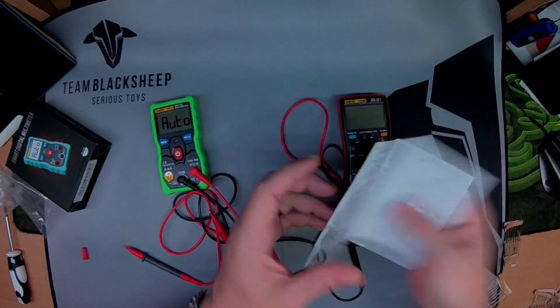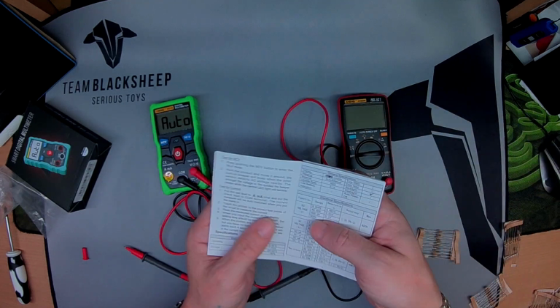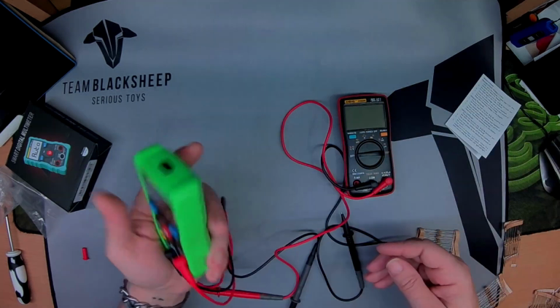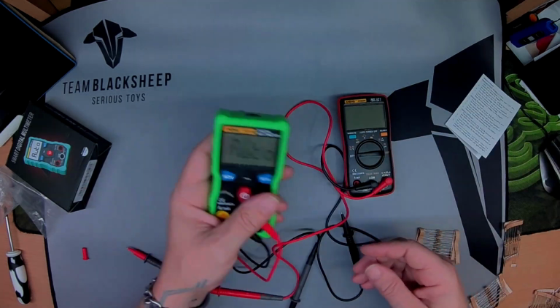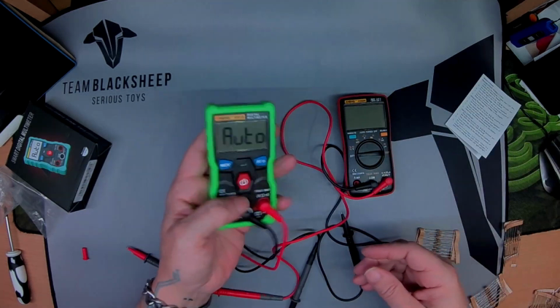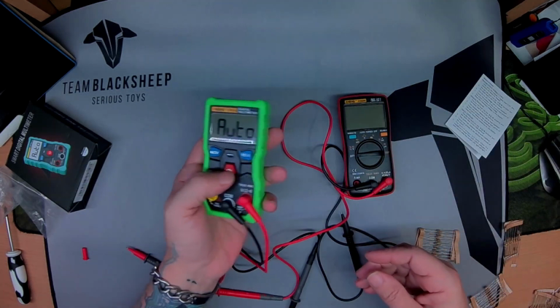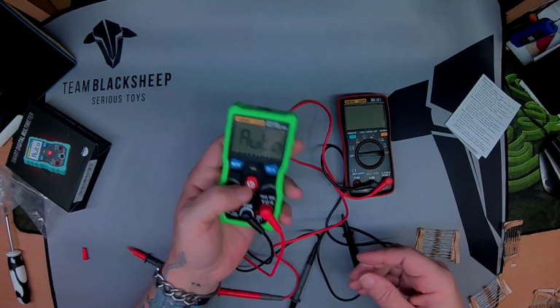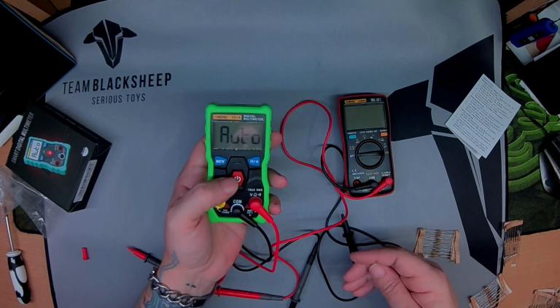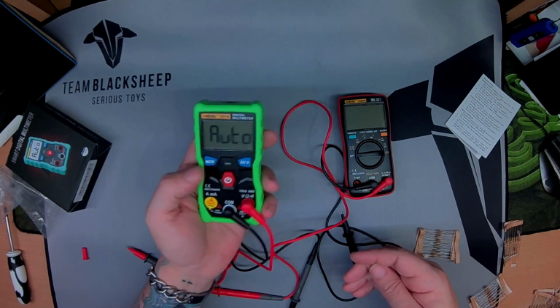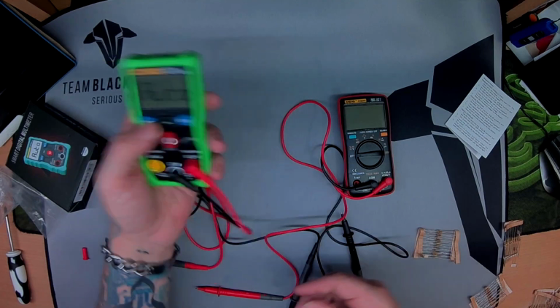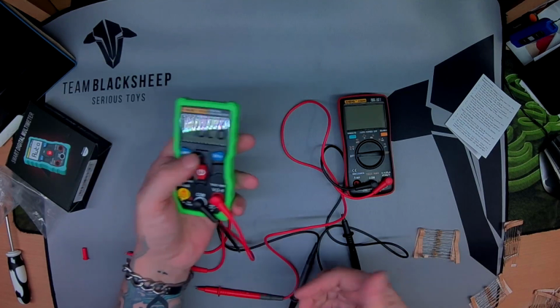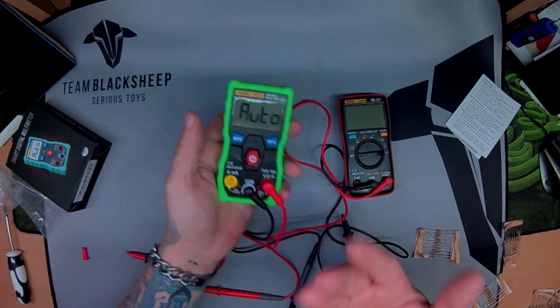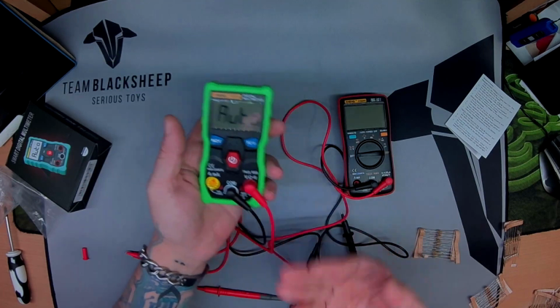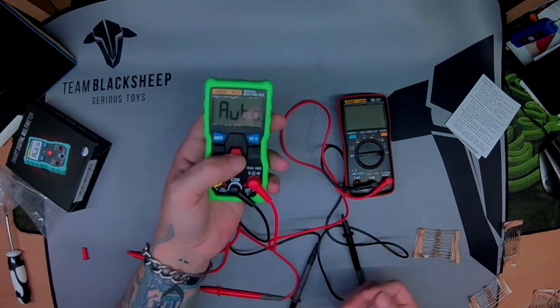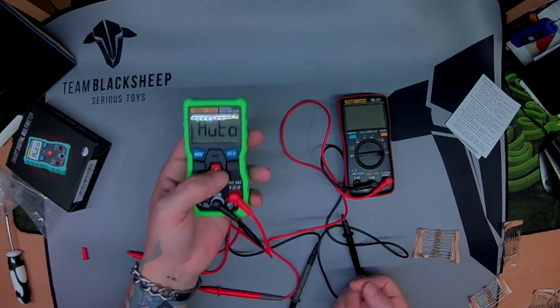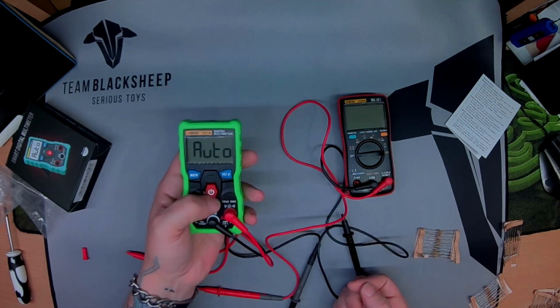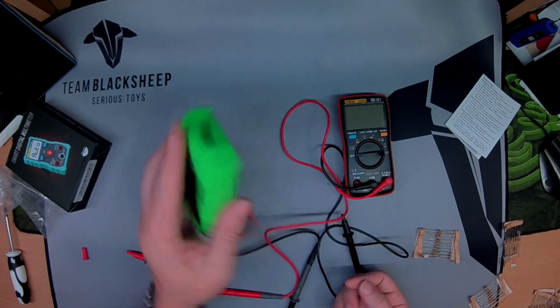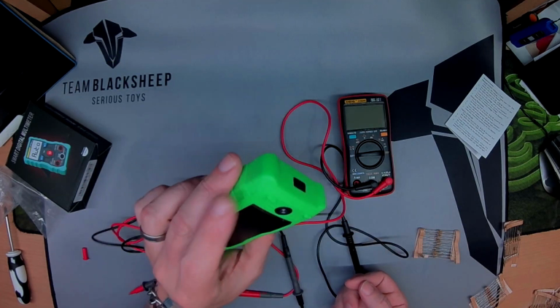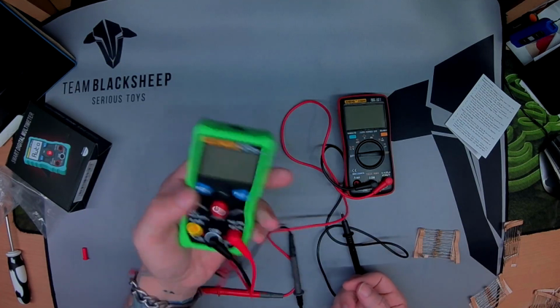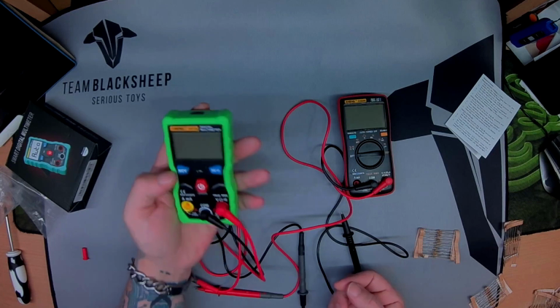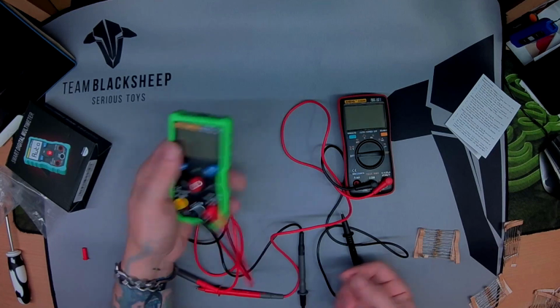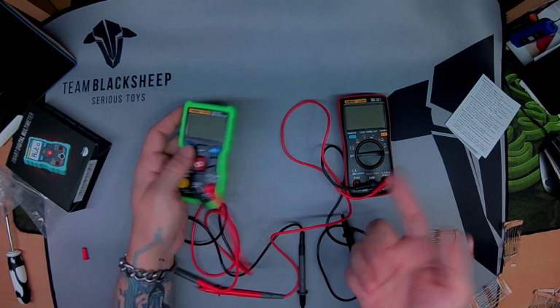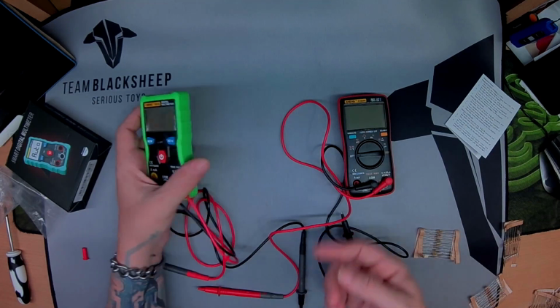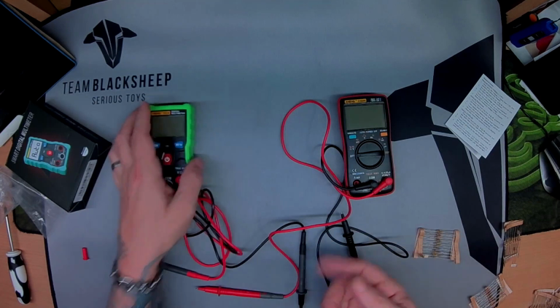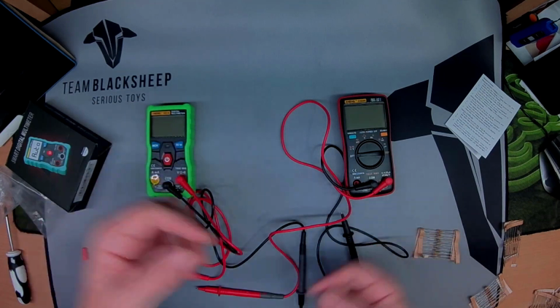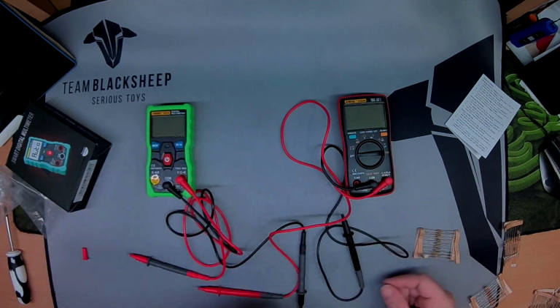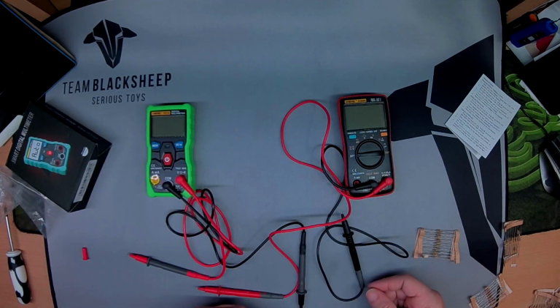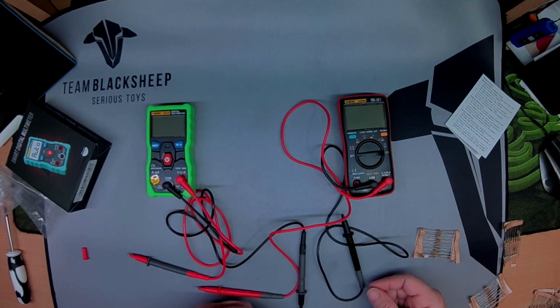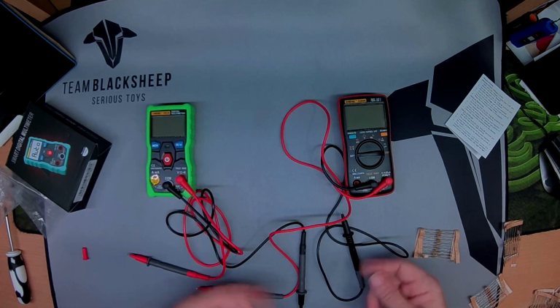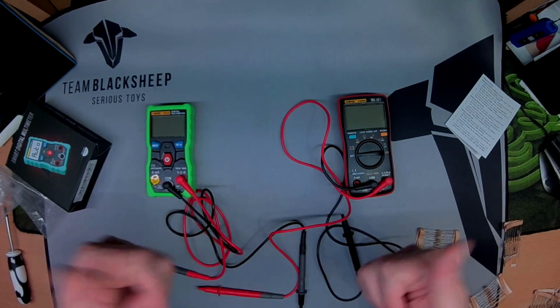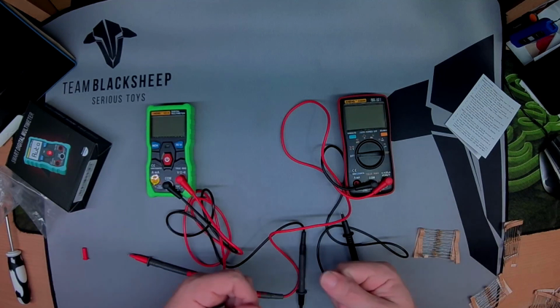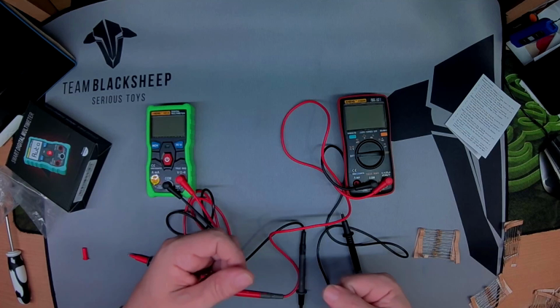Can I recommend it? Yeah, if you're a hobbyist and you need a multimeter, by all means this will serve you really well. If there's anything I've missed that you want to know, let me know — happy to put it through its paces. Catch you later.